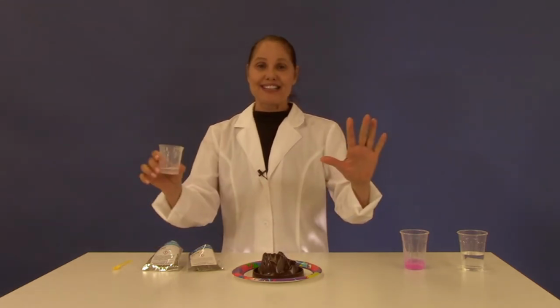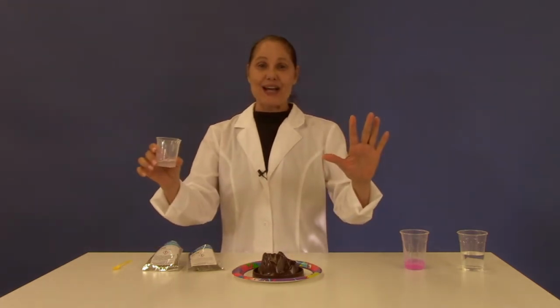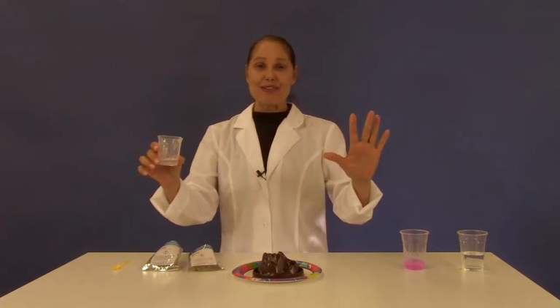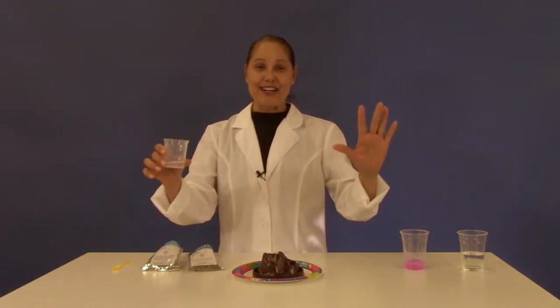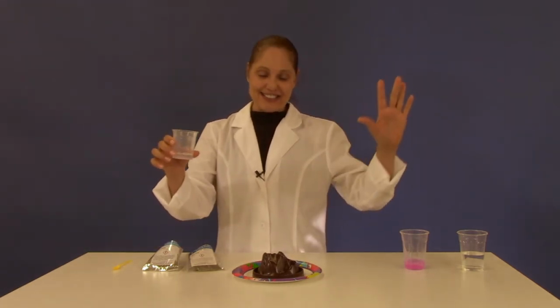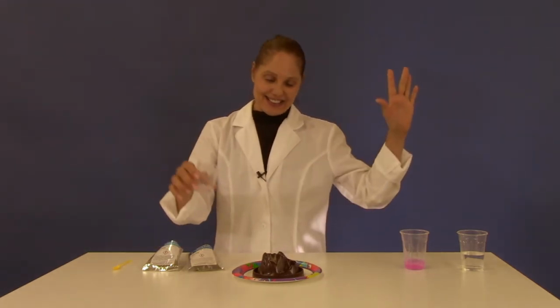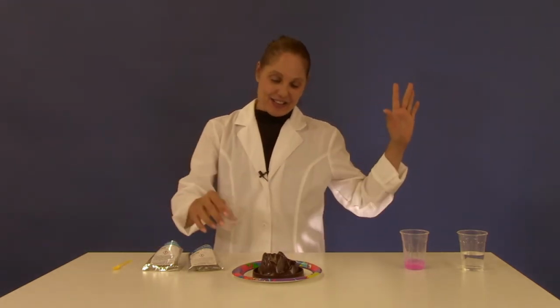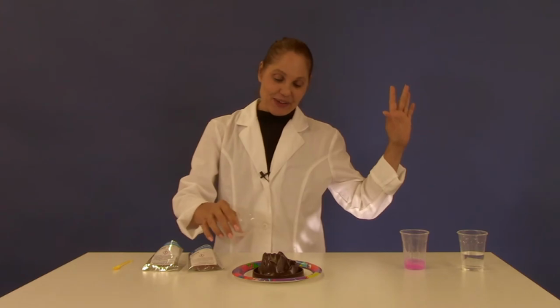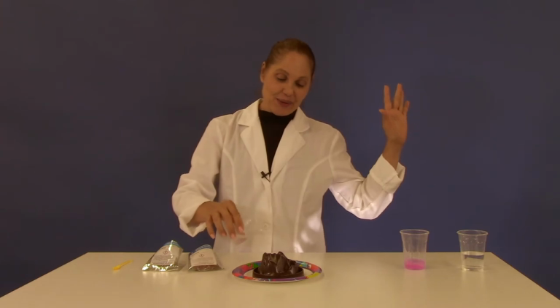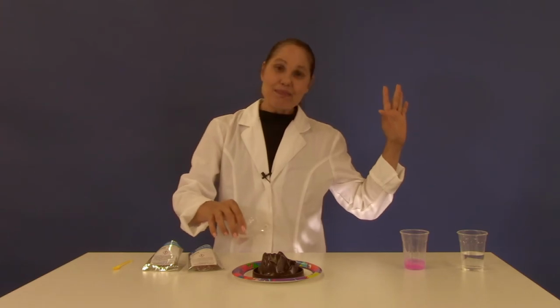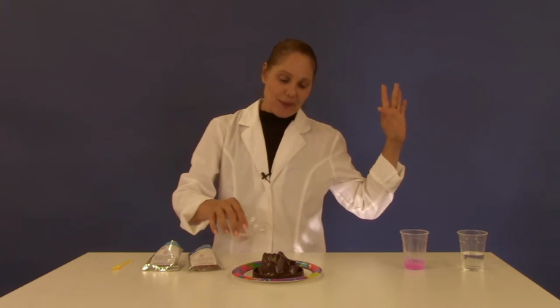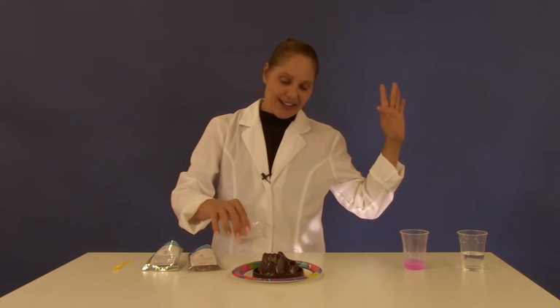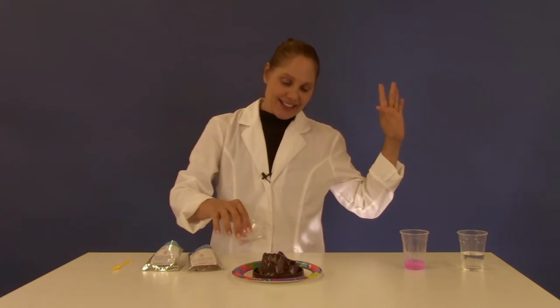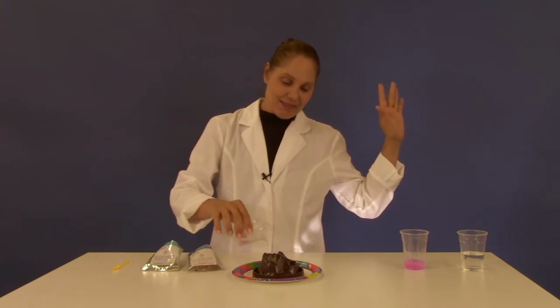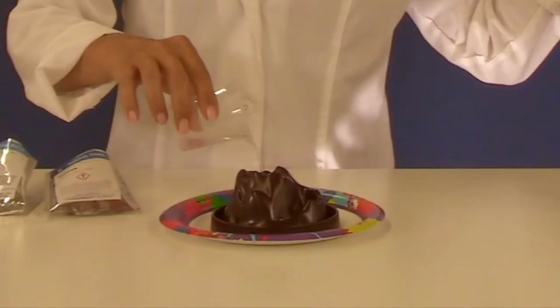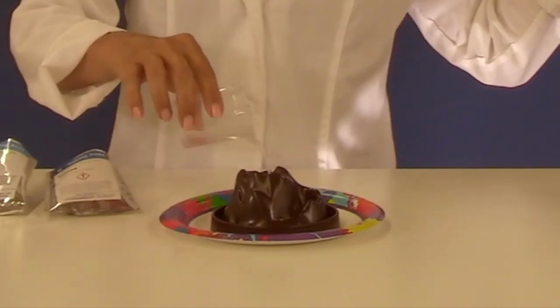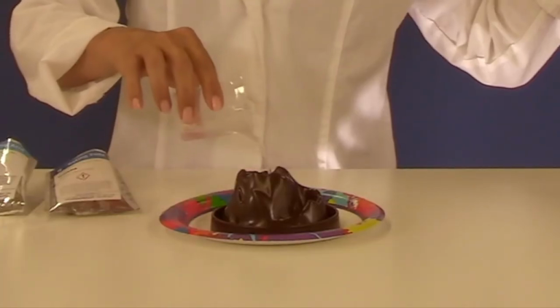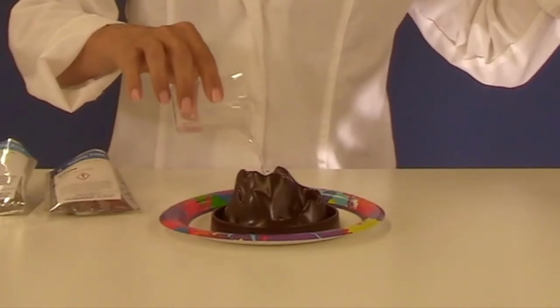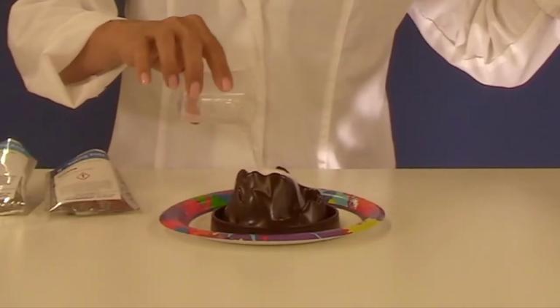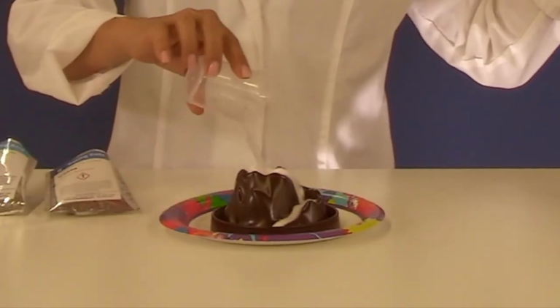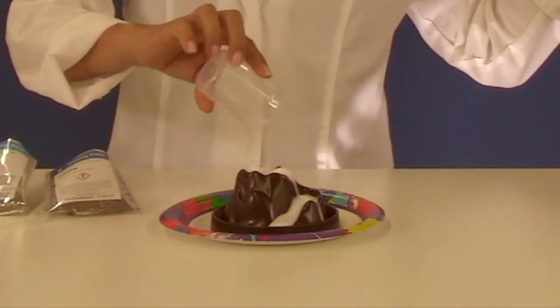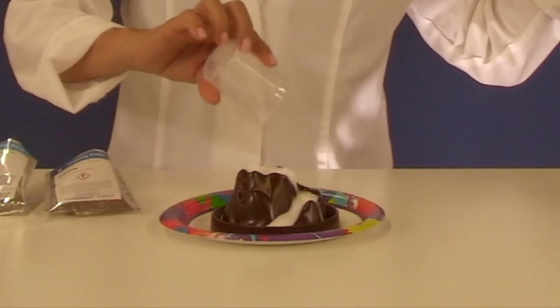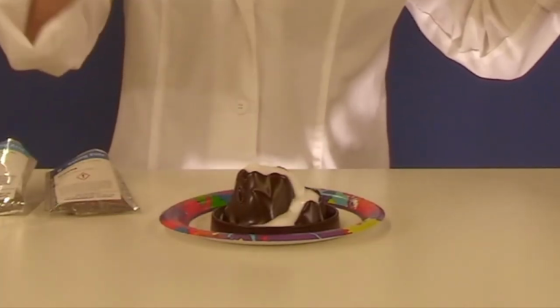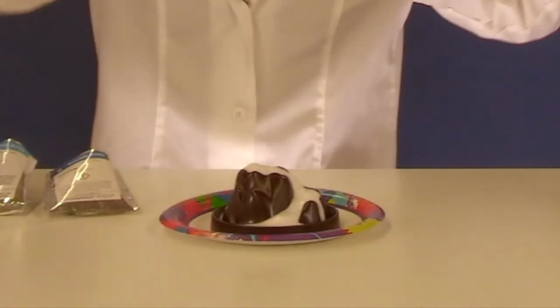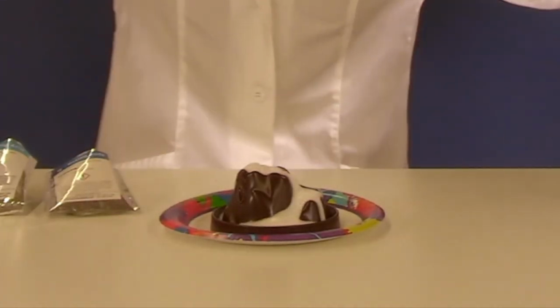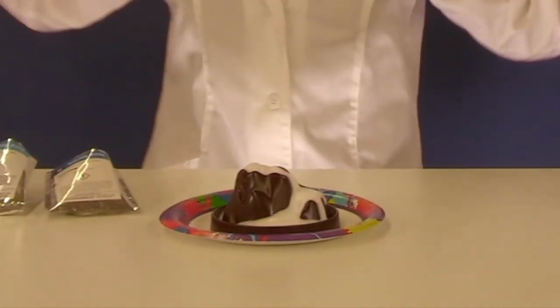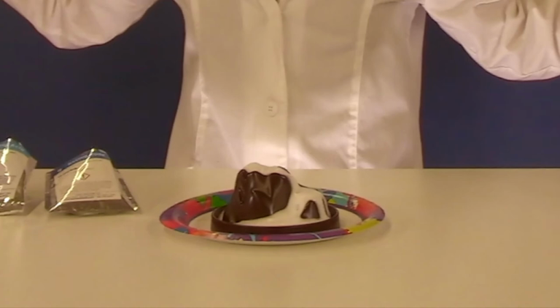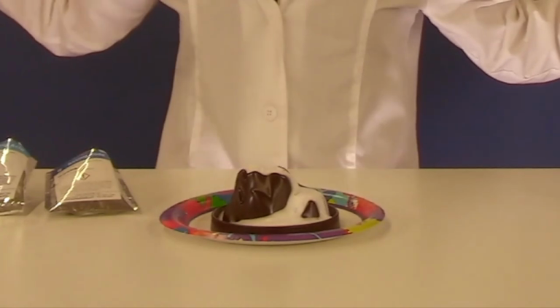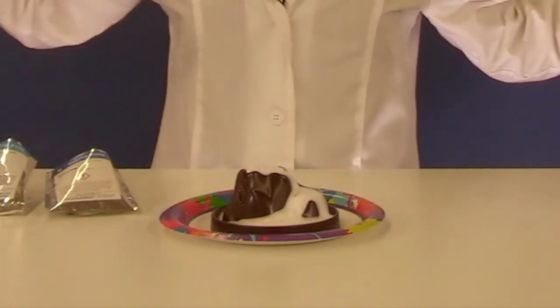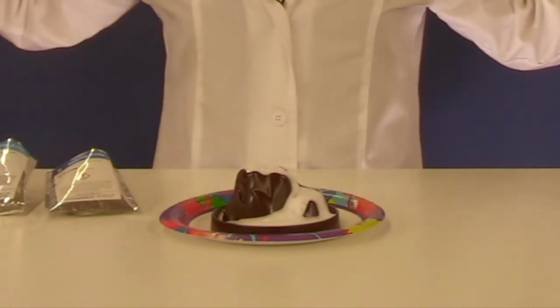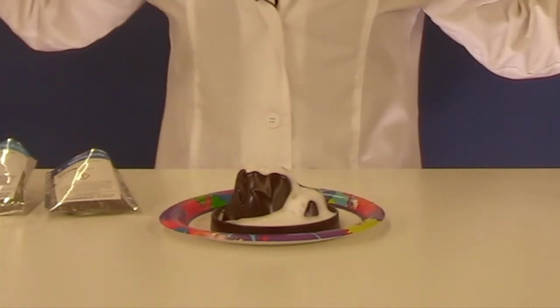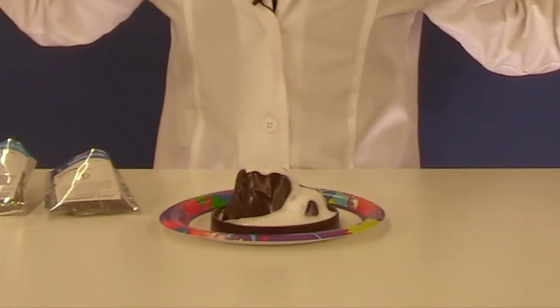Time for fun. Slowly pour the mixture into your volcano crater and watch it explode! We'll see you in the next episode!